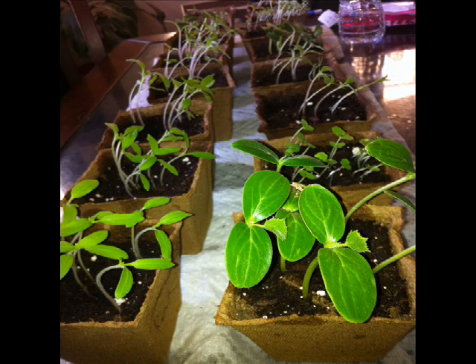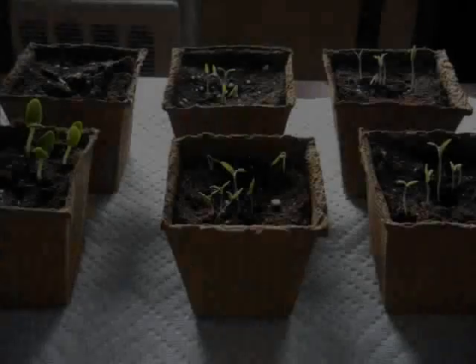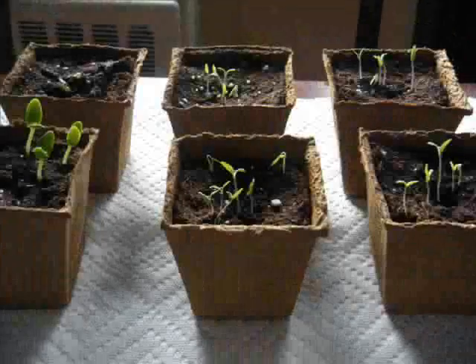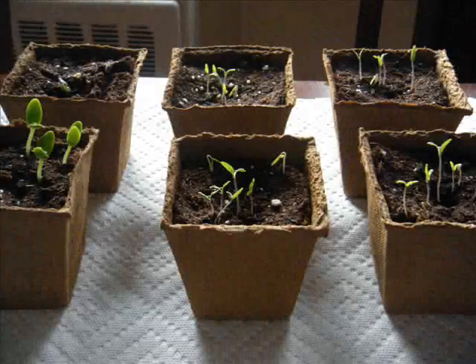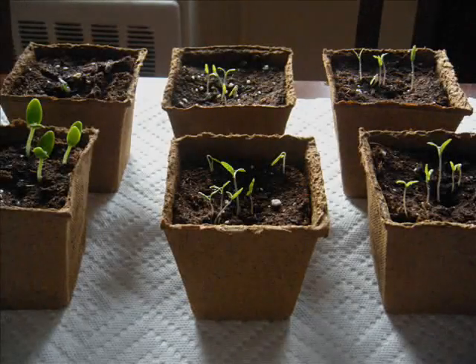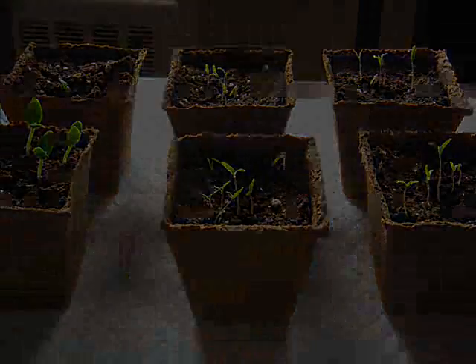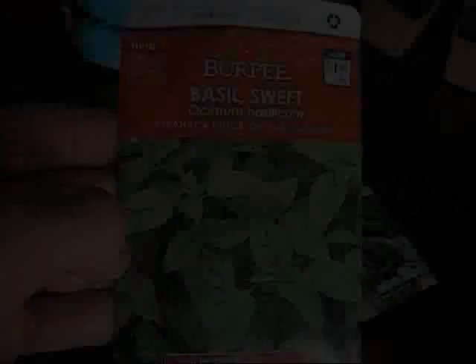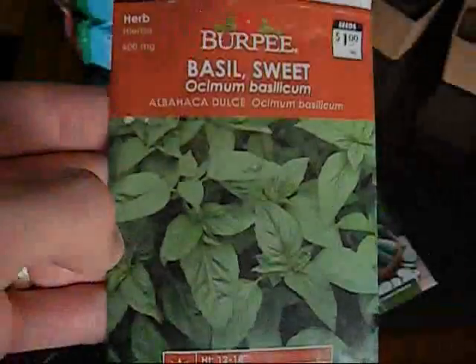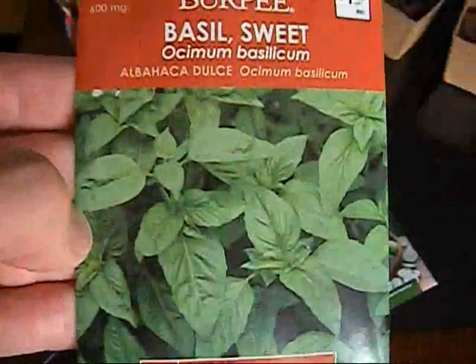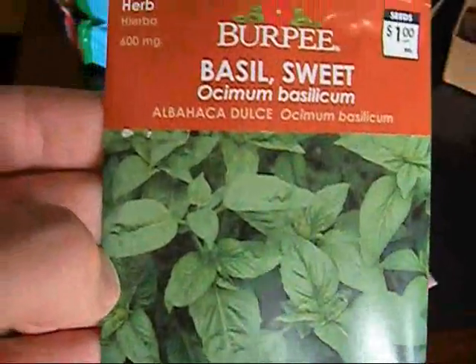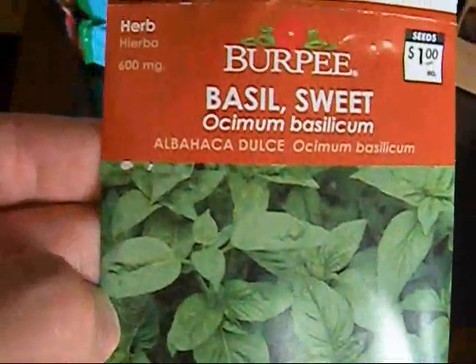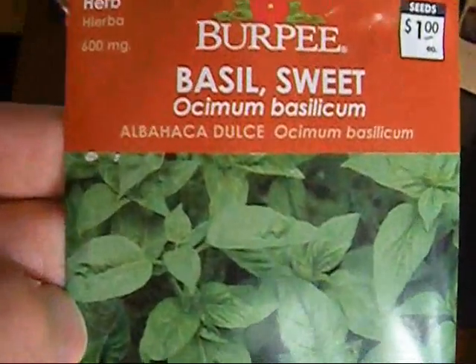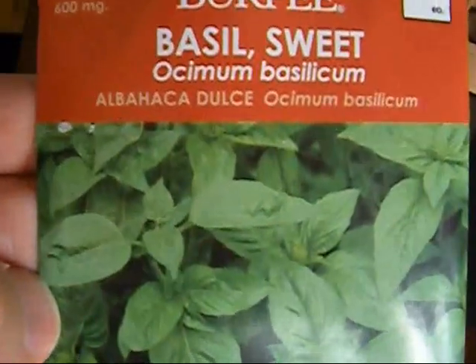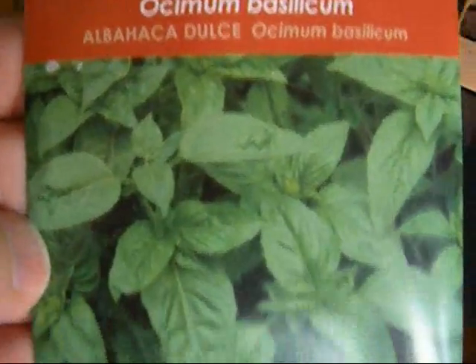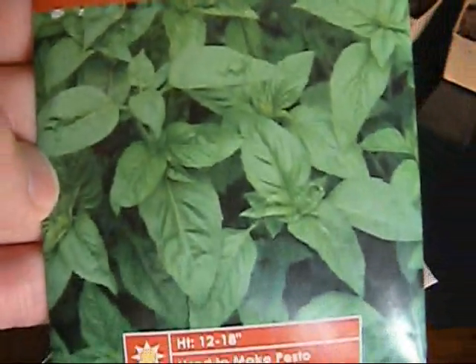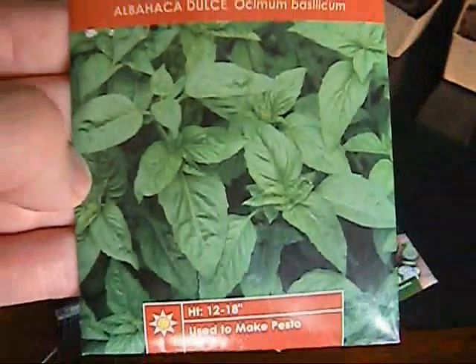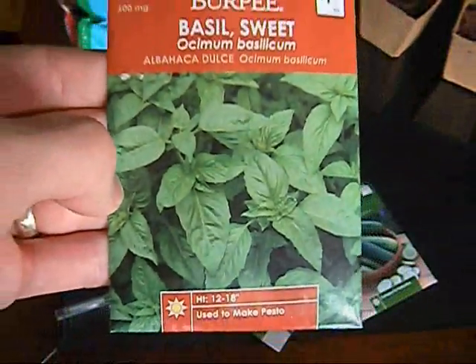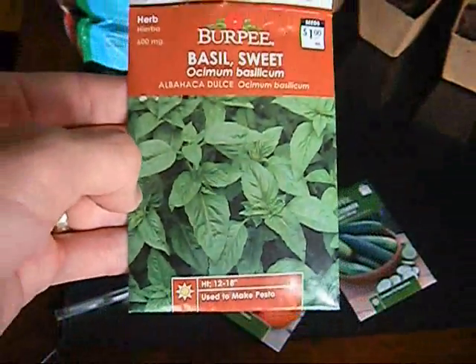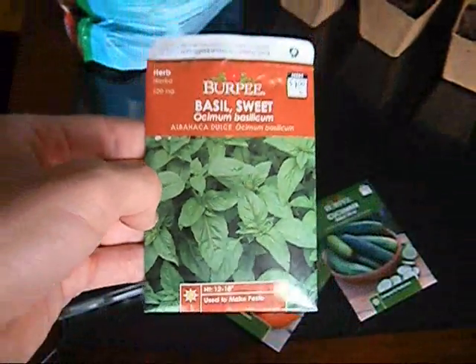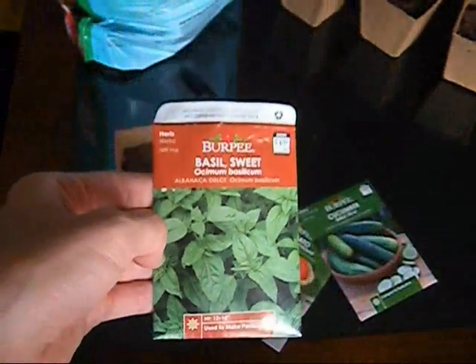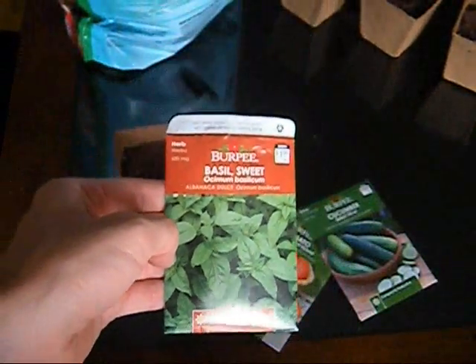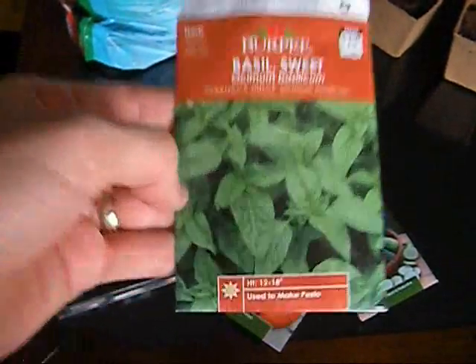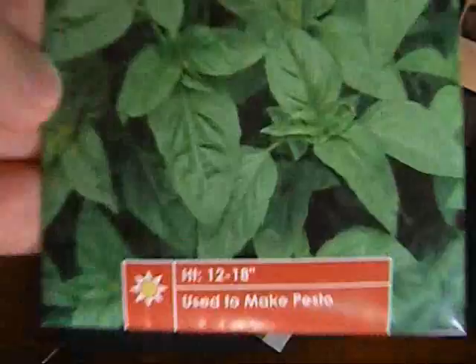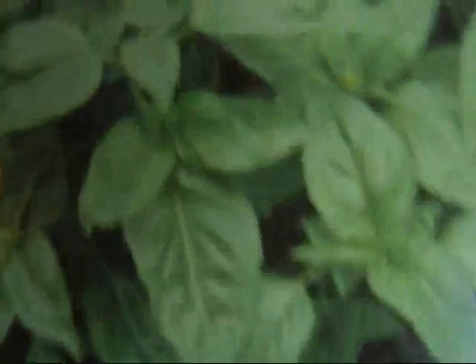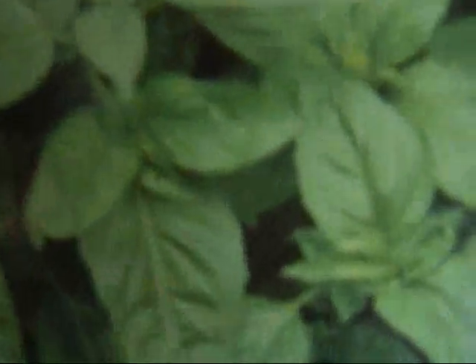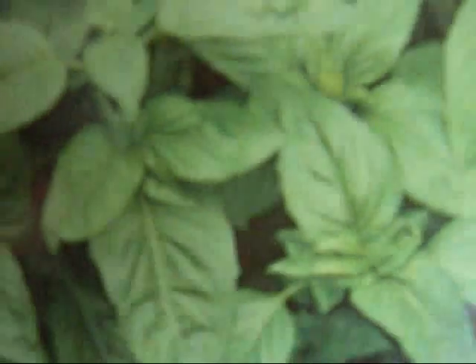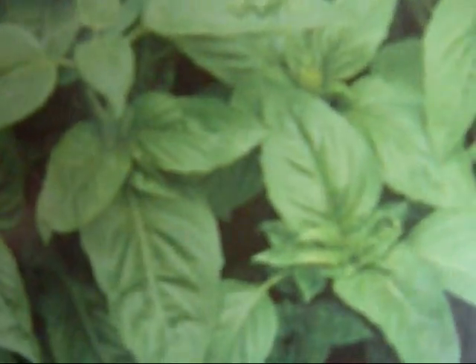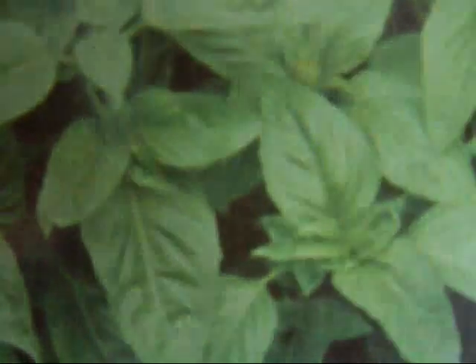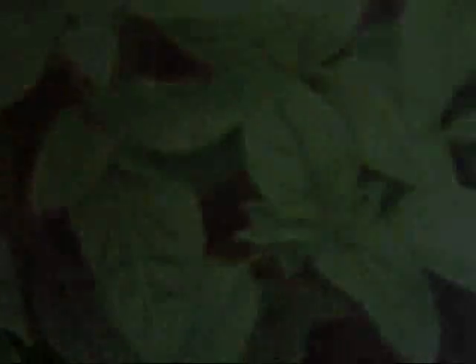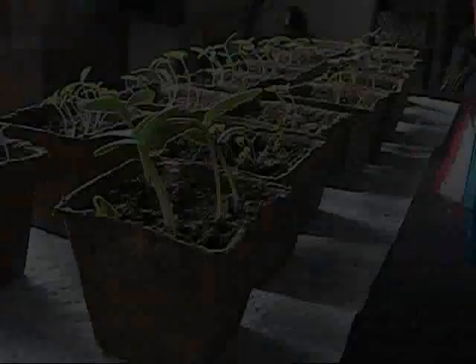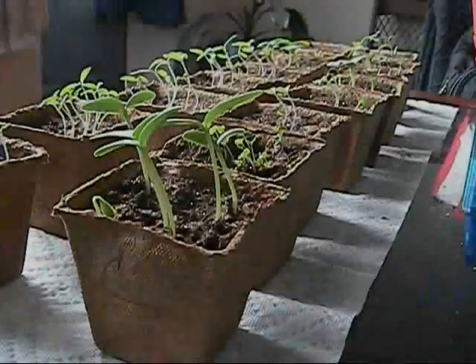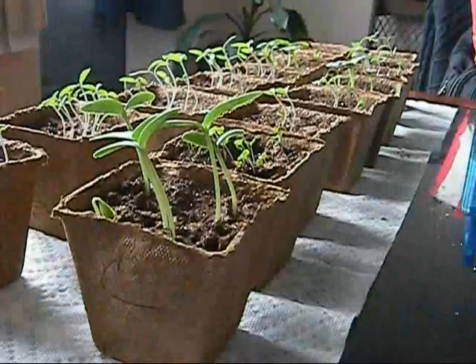You know what smells so awesome? Basil. I planted a lot of basil this year, and it's awesome on tomatoes and mozzarella cheese.